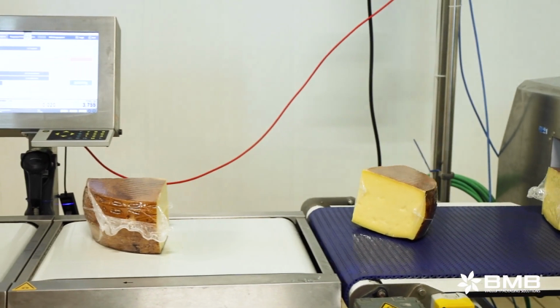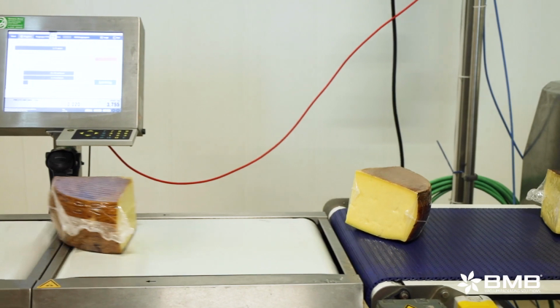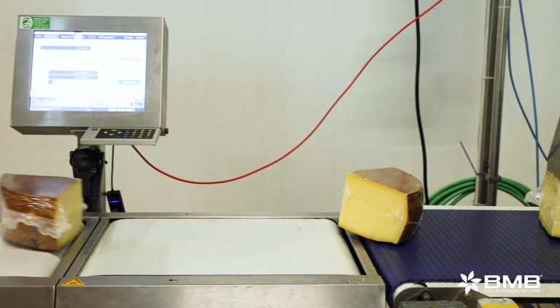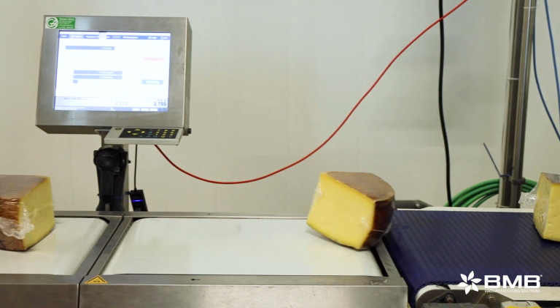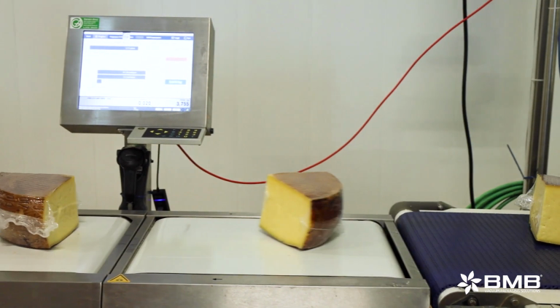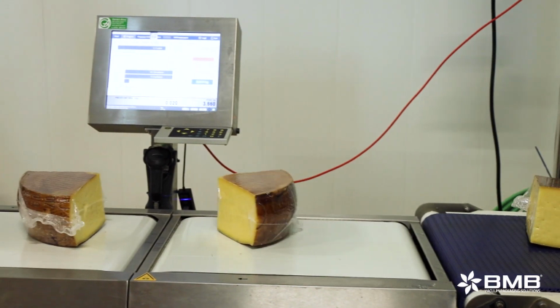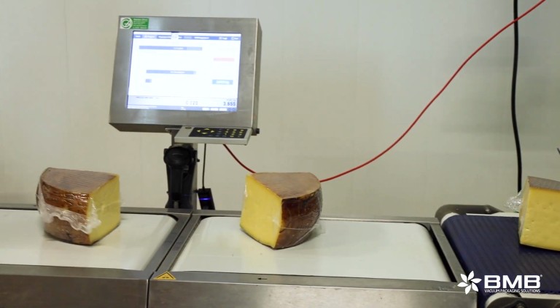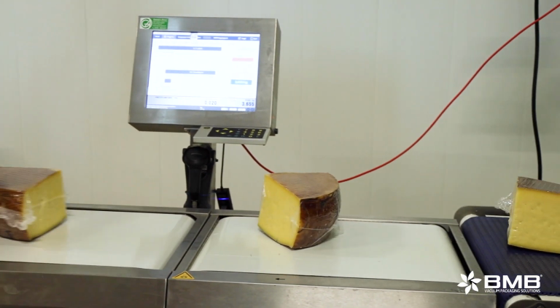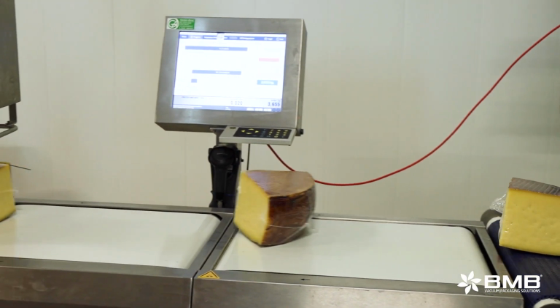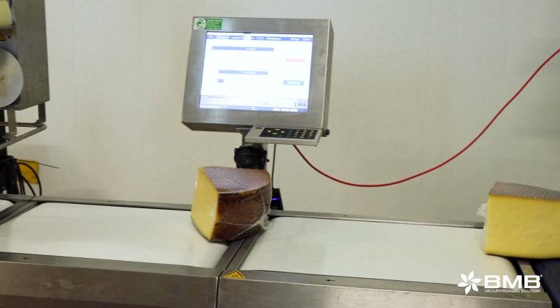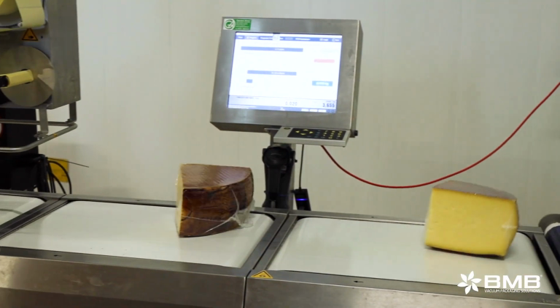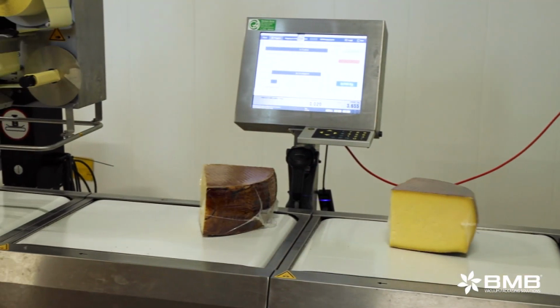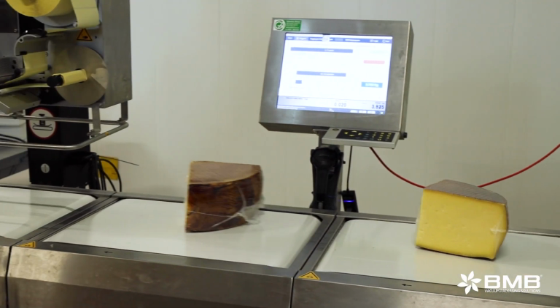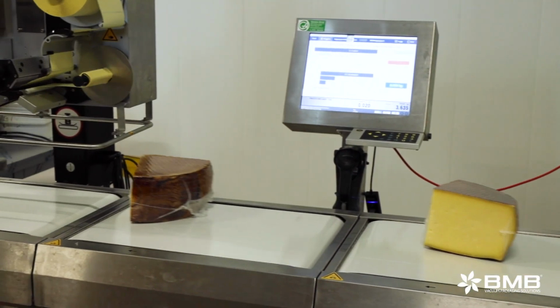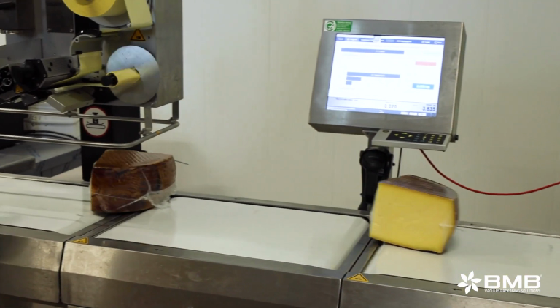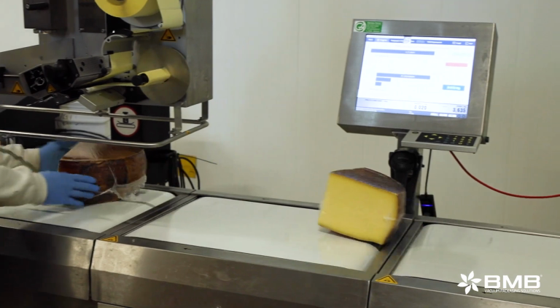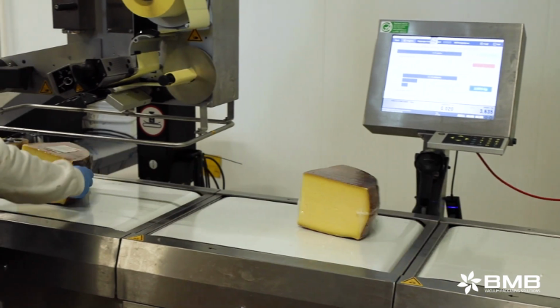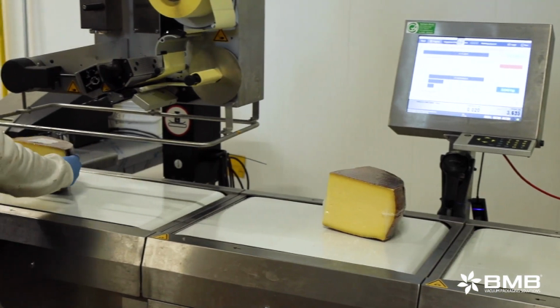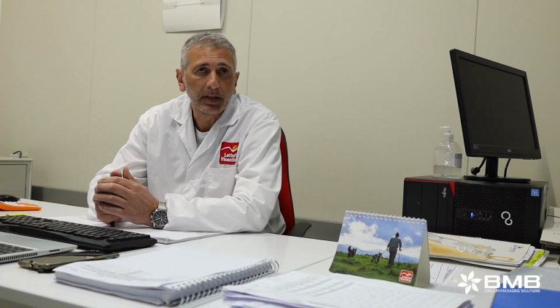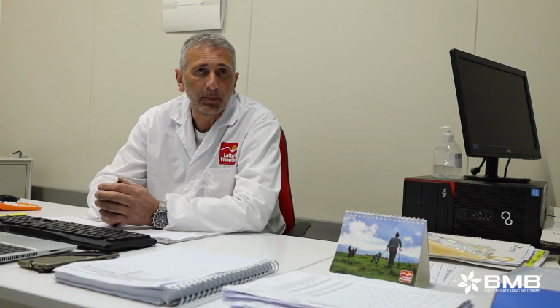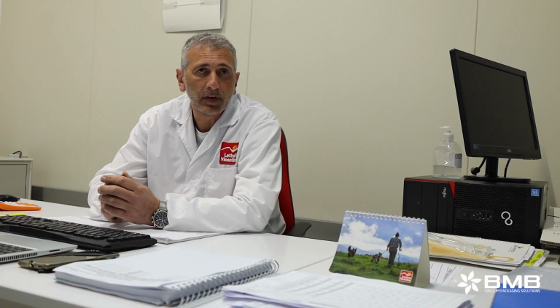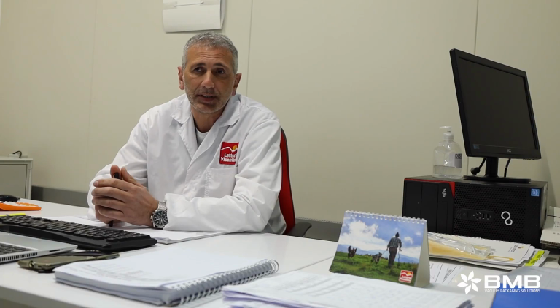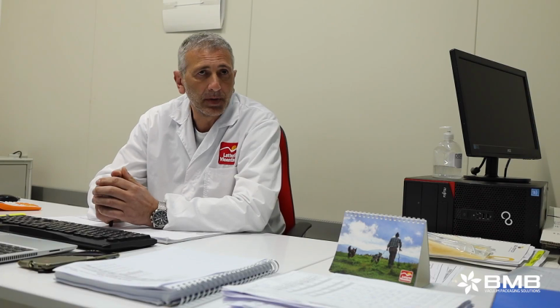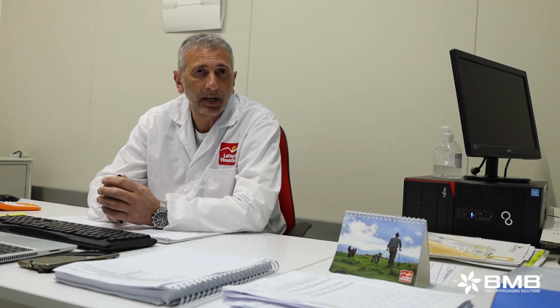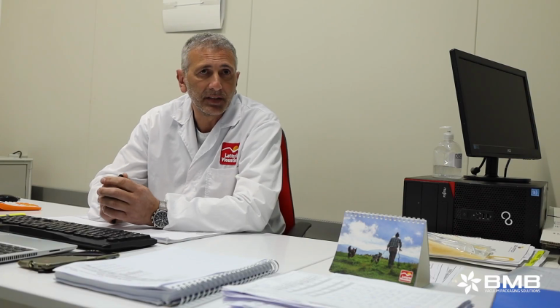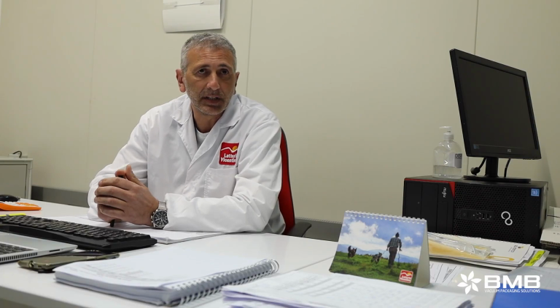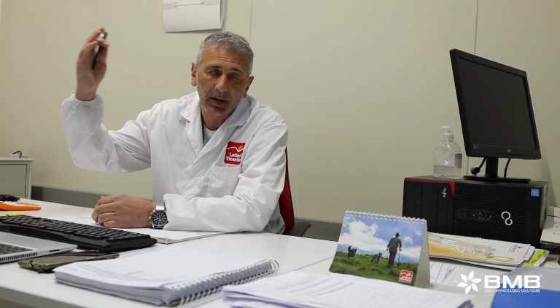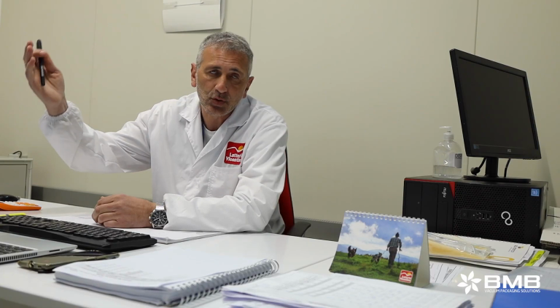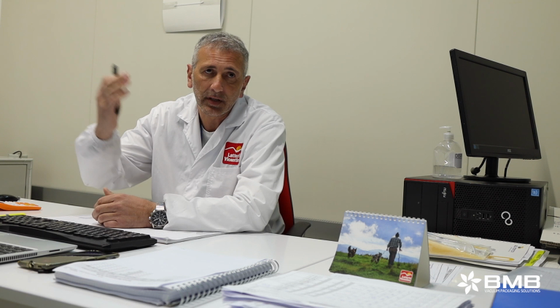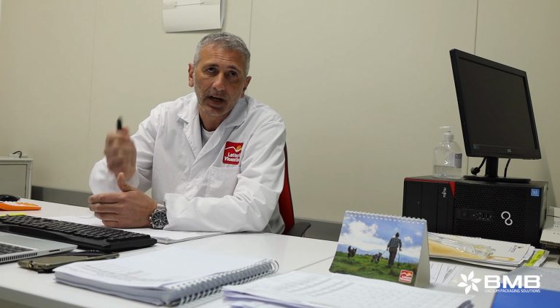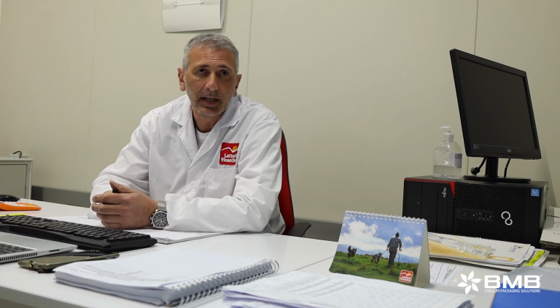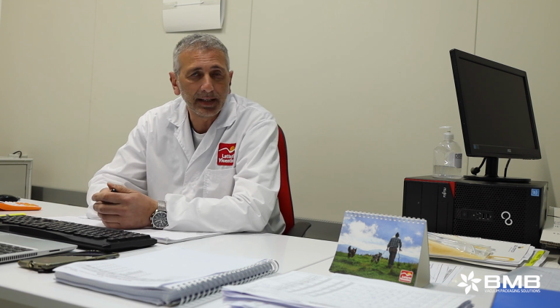We have weighing lines where whole forms are weighted and distributed. All is controlled by our managing system, which allows us to have a well-defined traceability from production to labeling.